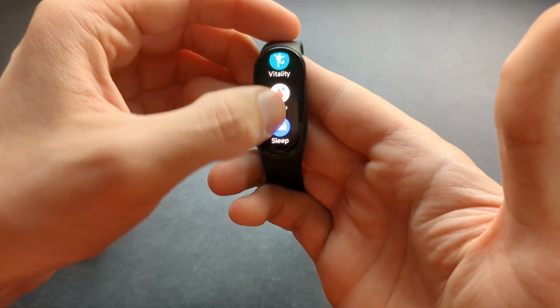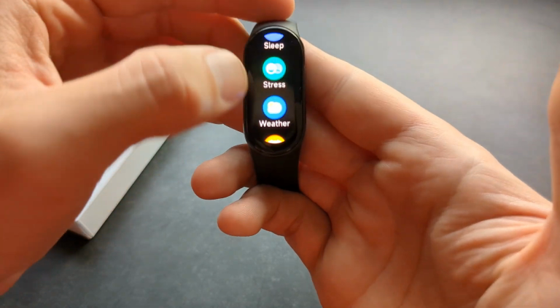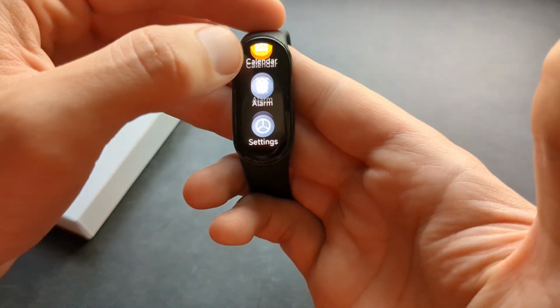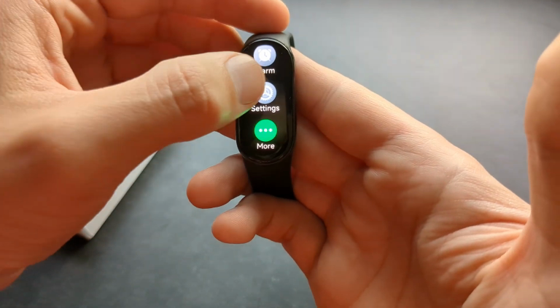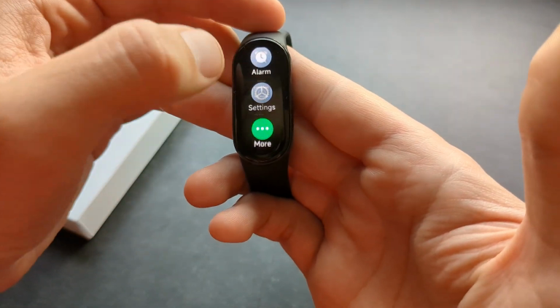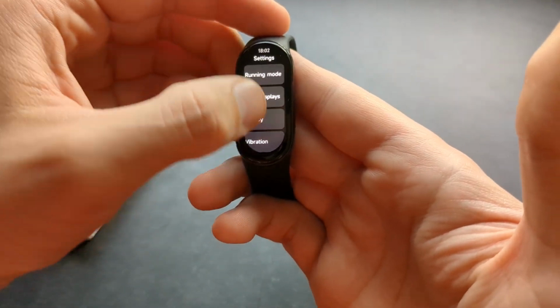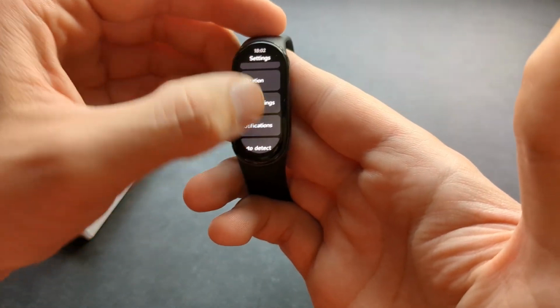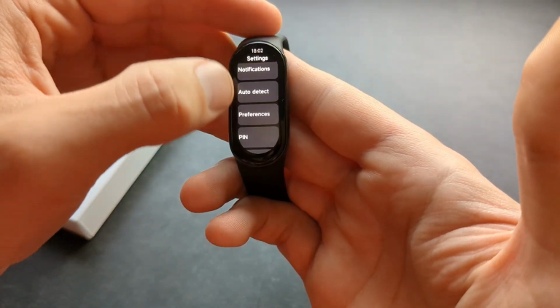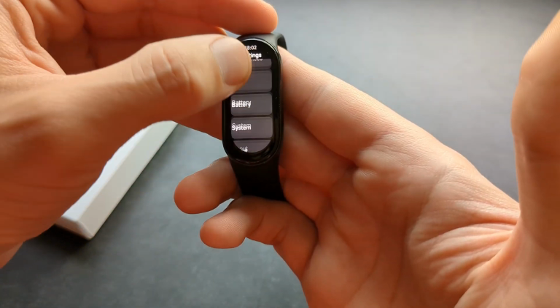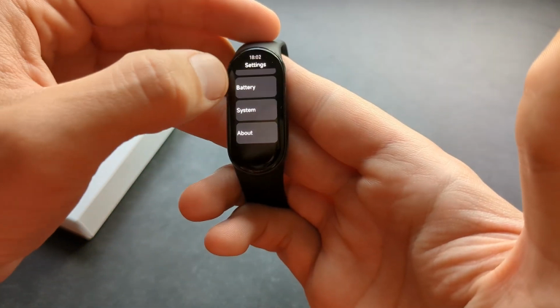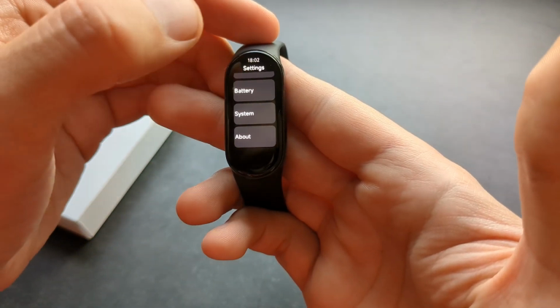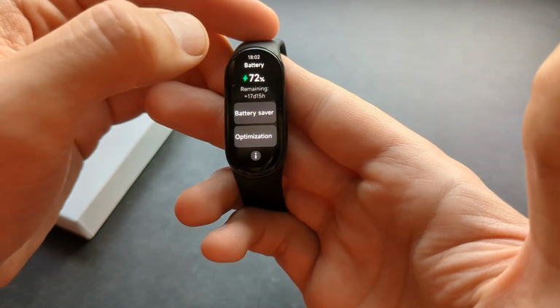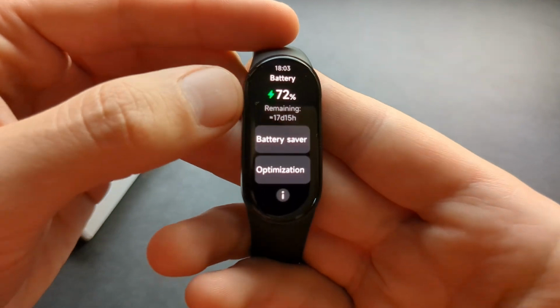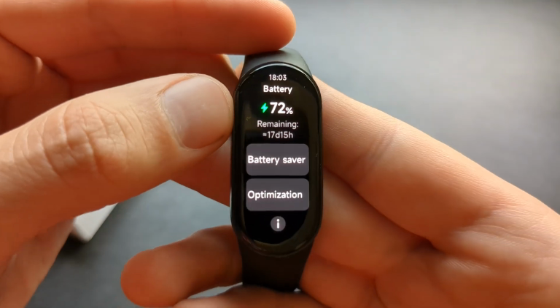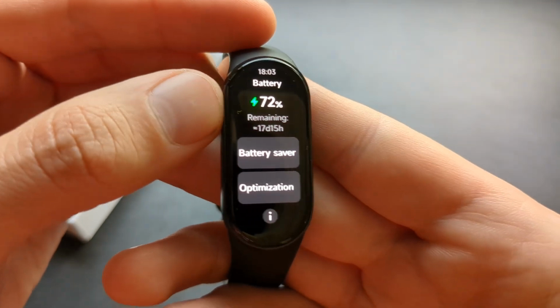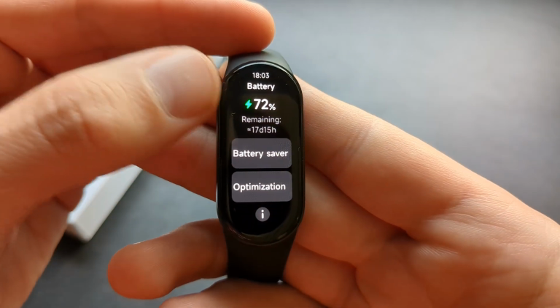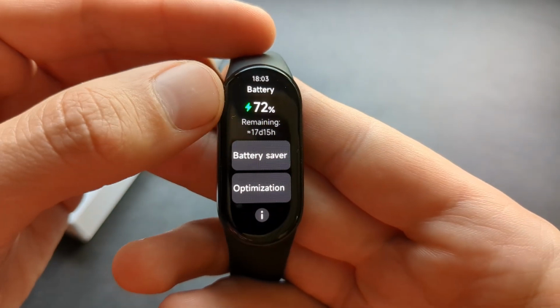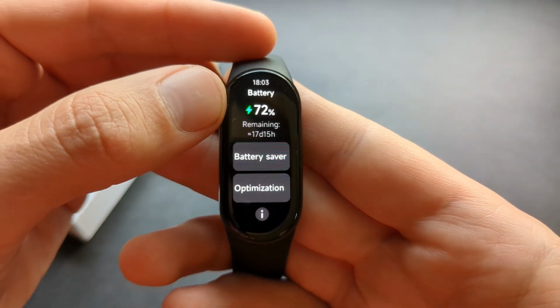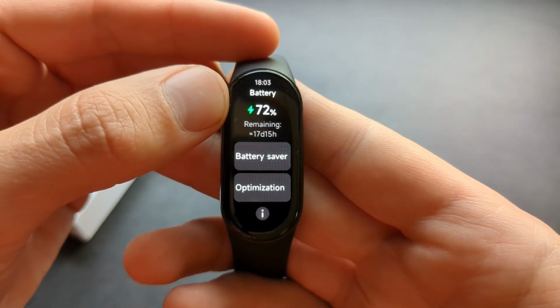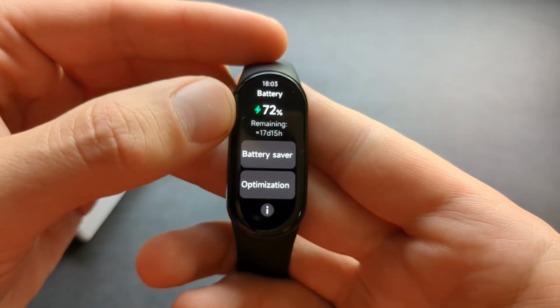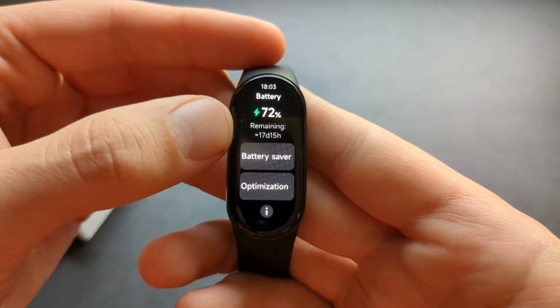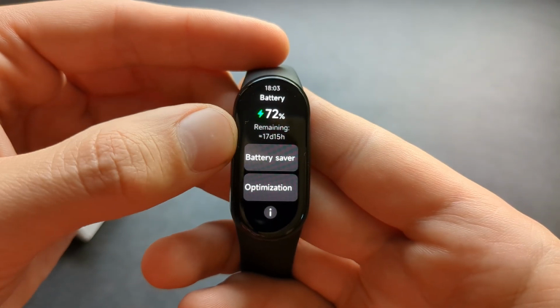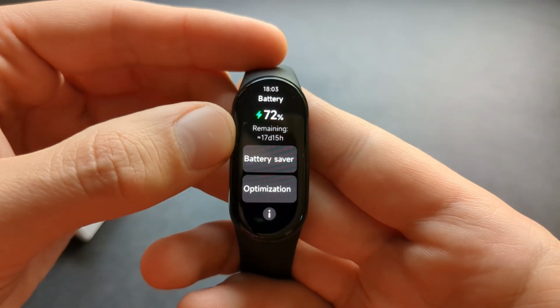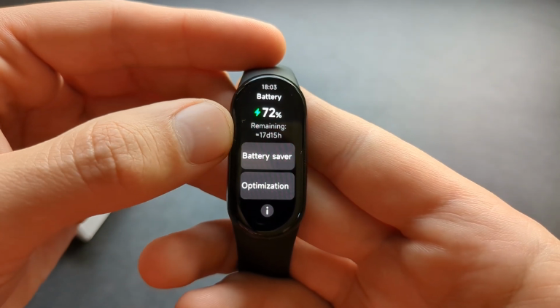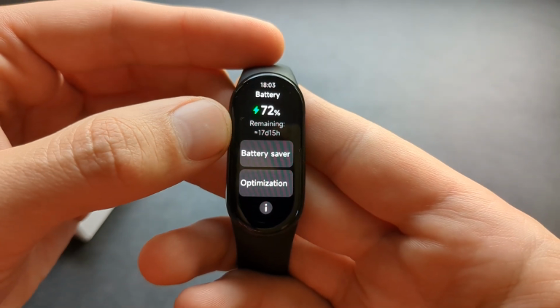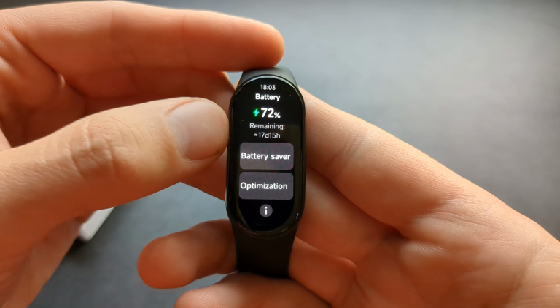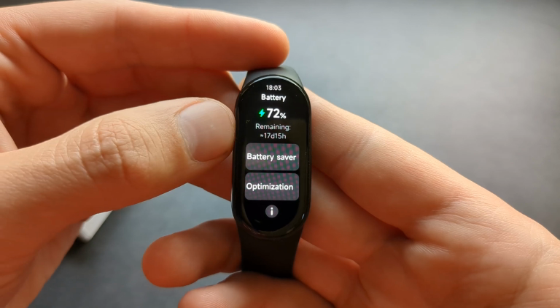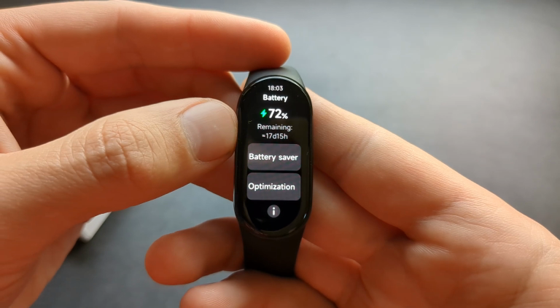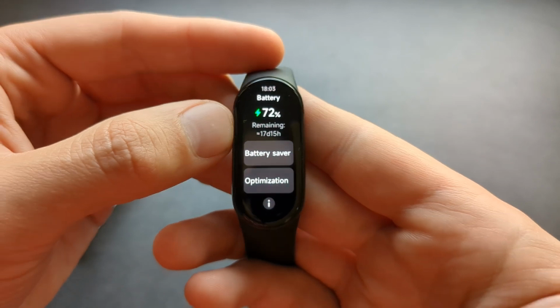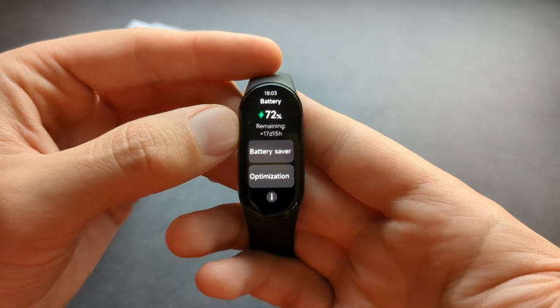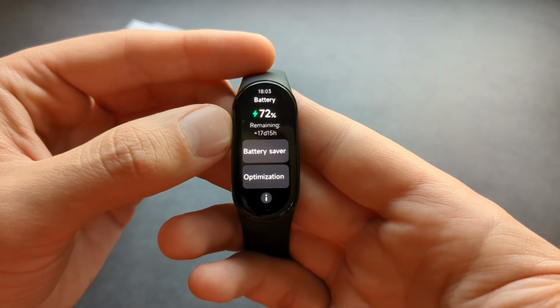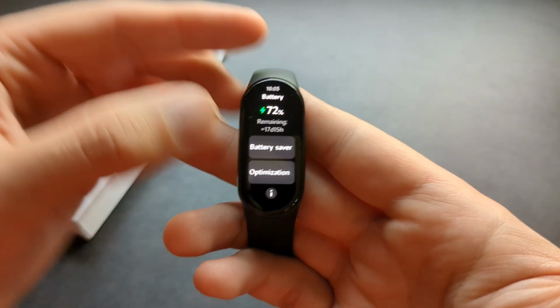When we go to the battery stats in the settings under battery, you can see I currently have 72% remaining and it says it can last for a bit over 17 days. That's completely insane.